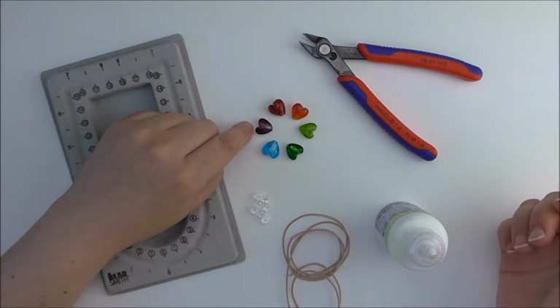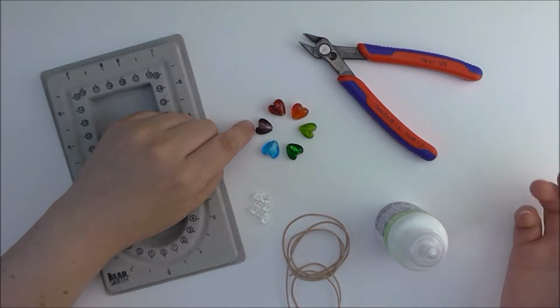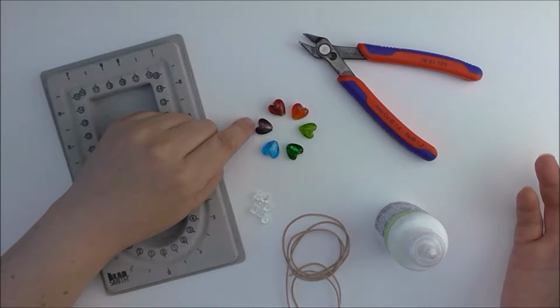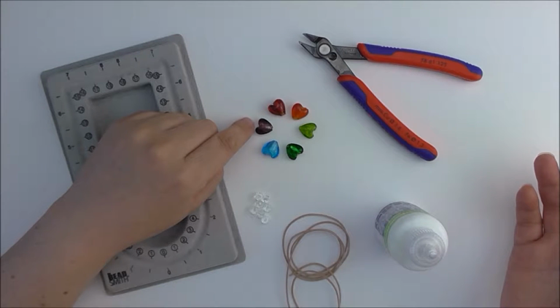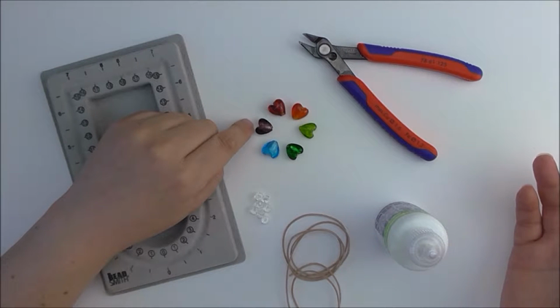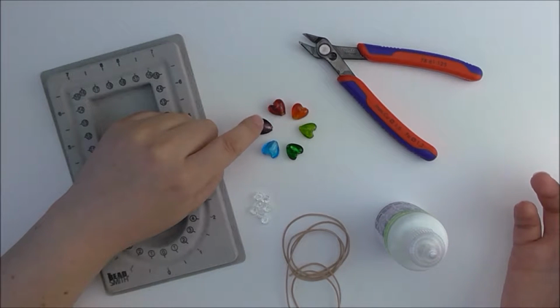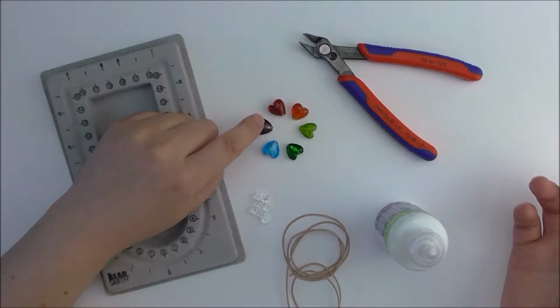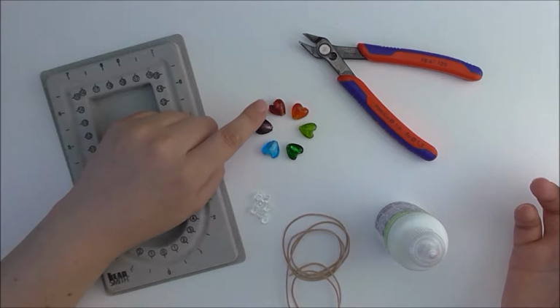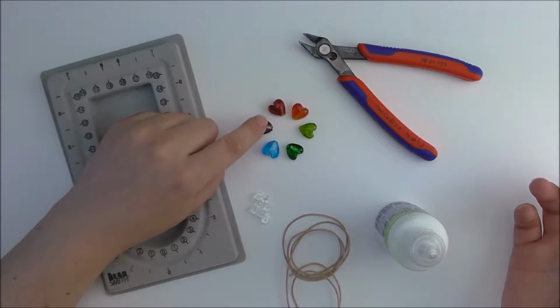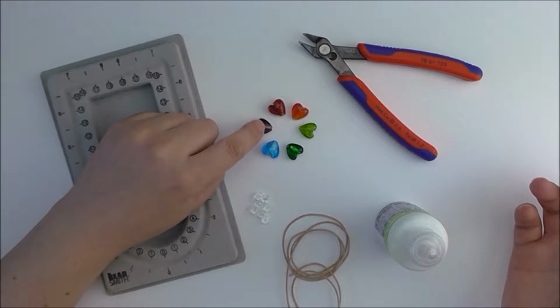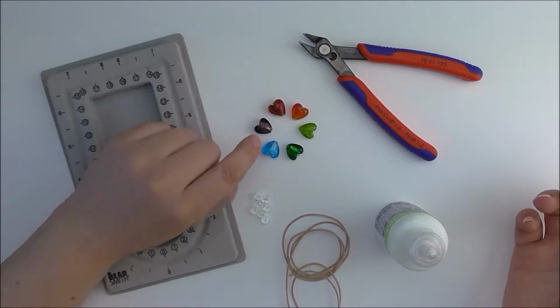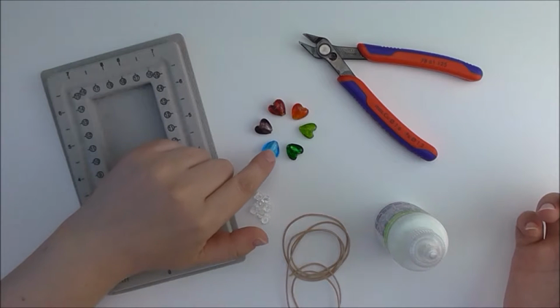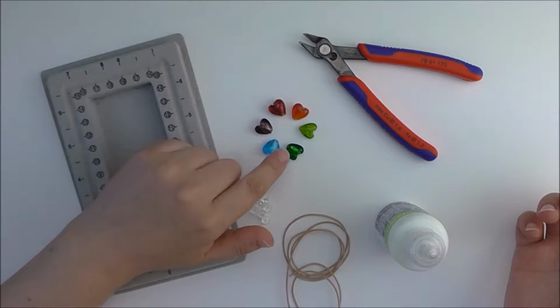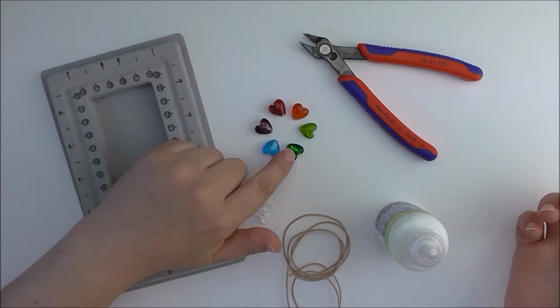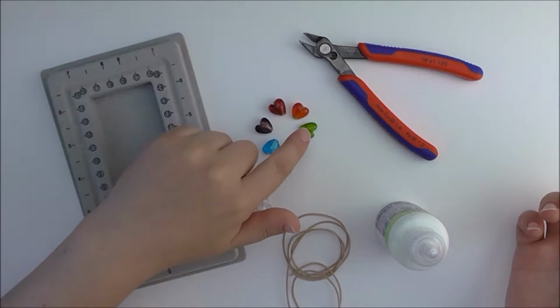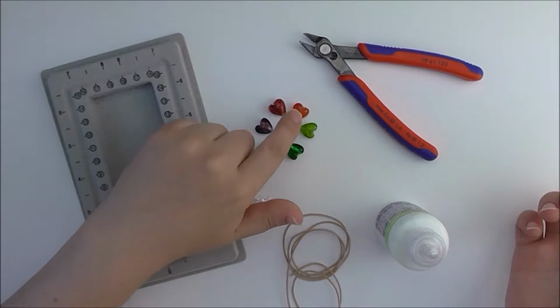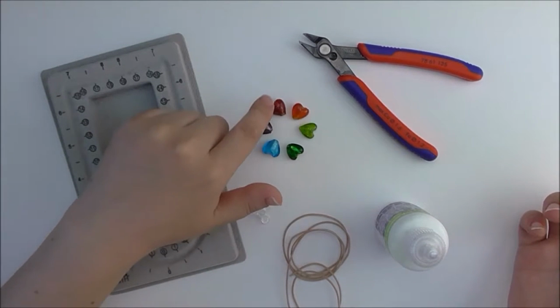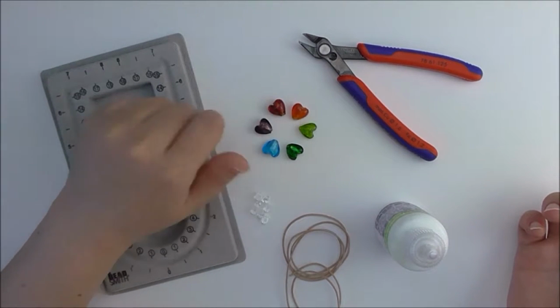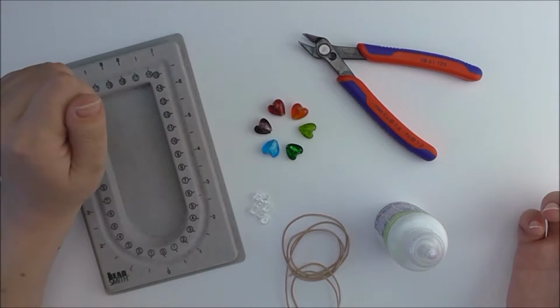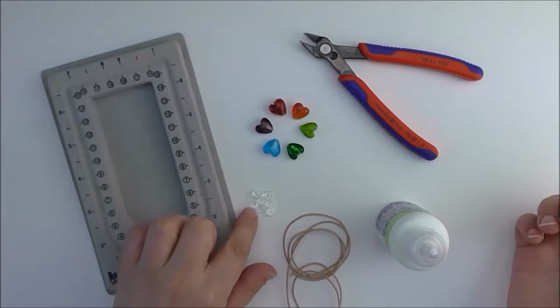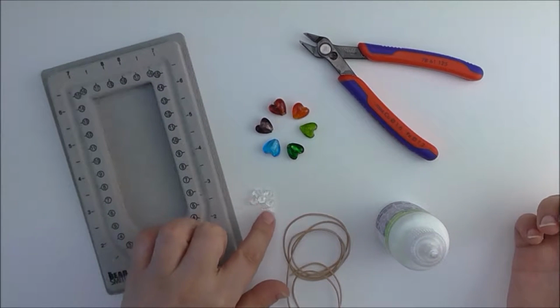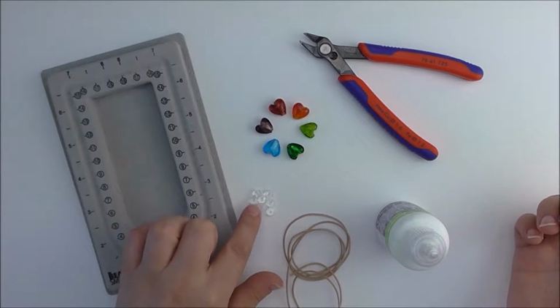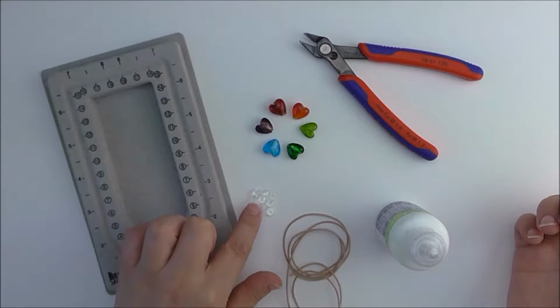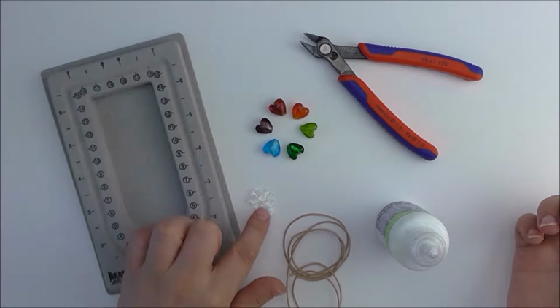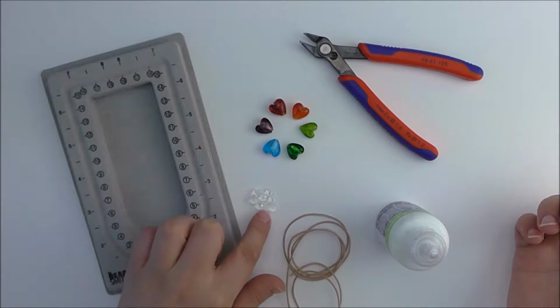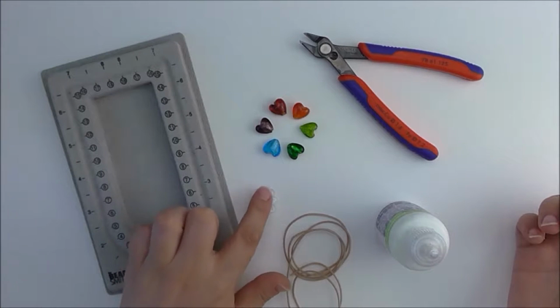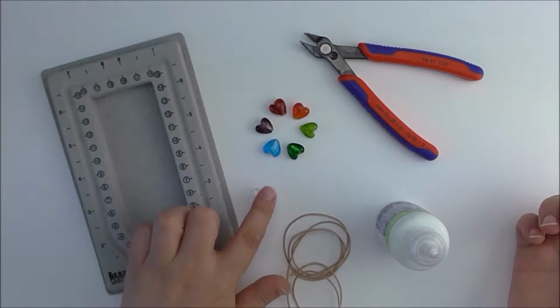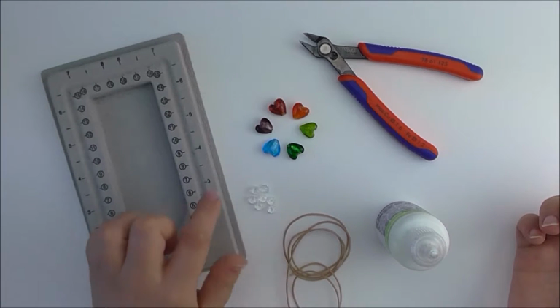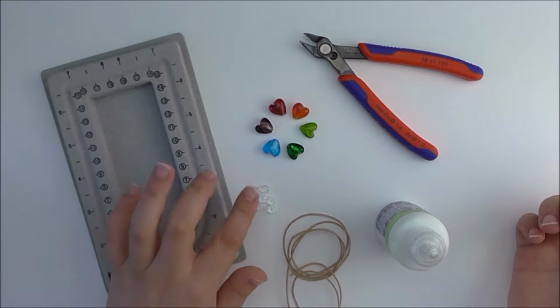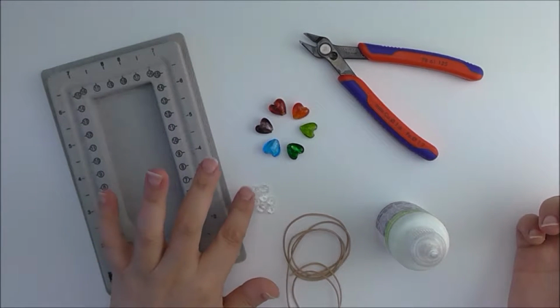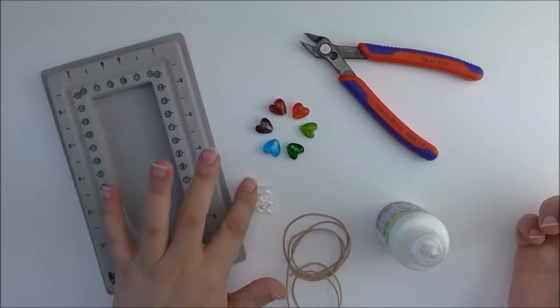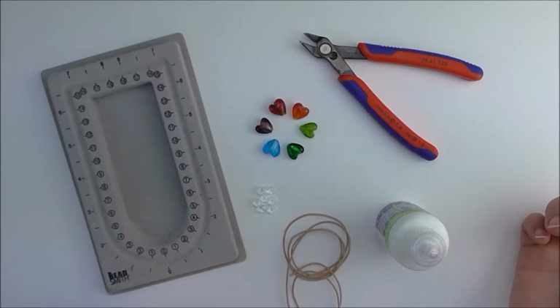I've got them in the colours of the gay pride flag: a purple, blue, green, yellow, orange and red. And then I've got some spacer beads which are faceted crystals, just to add a little bit of sparkle.